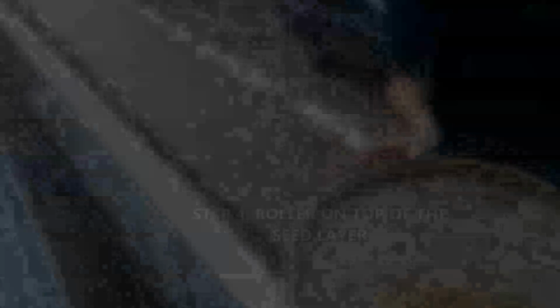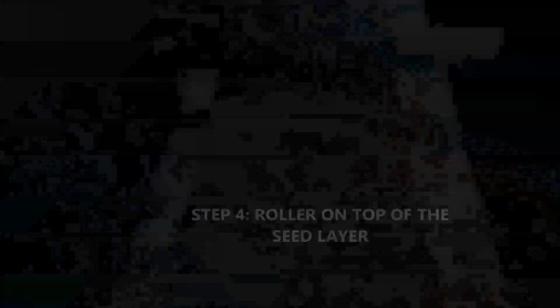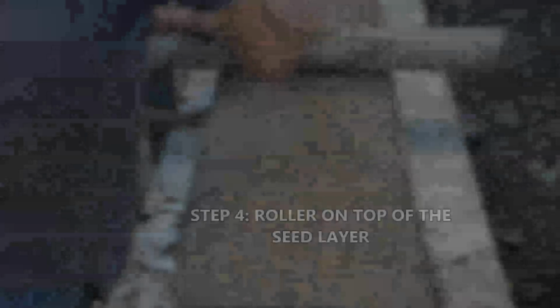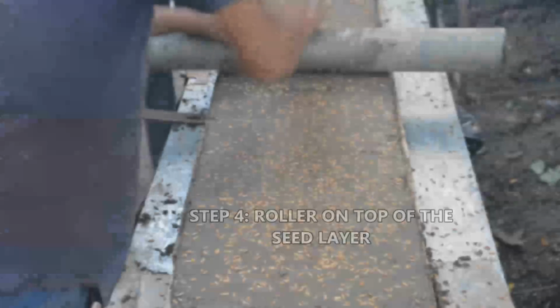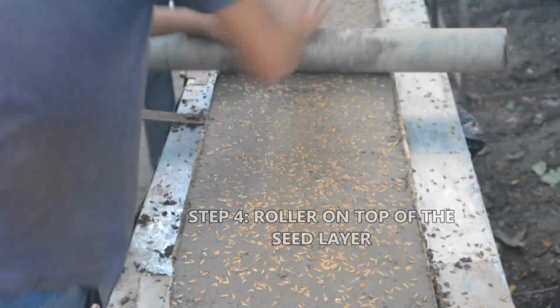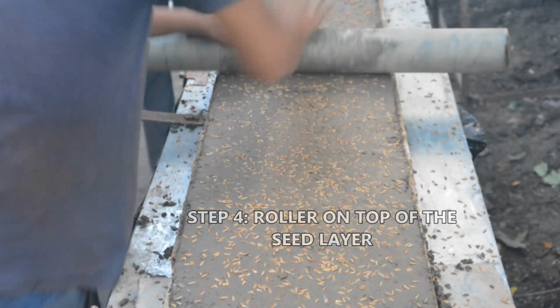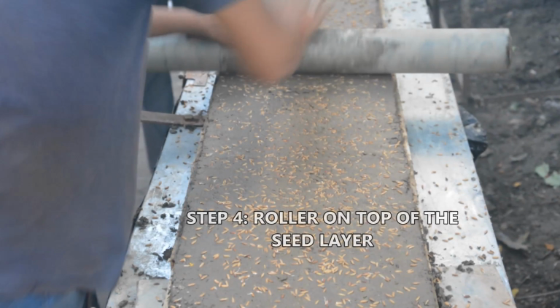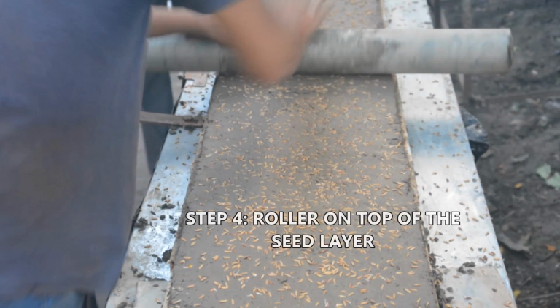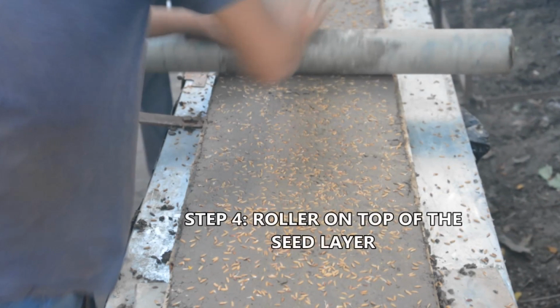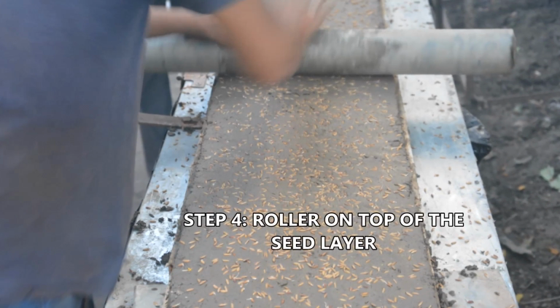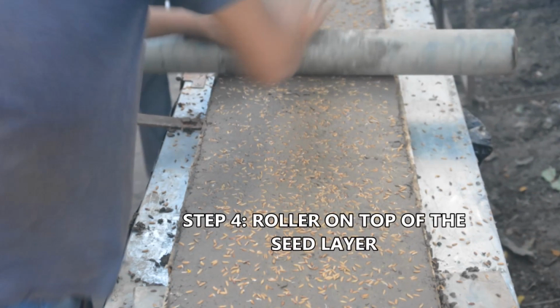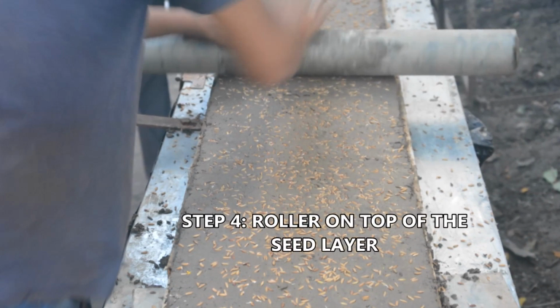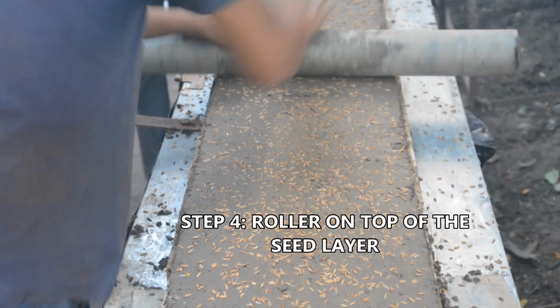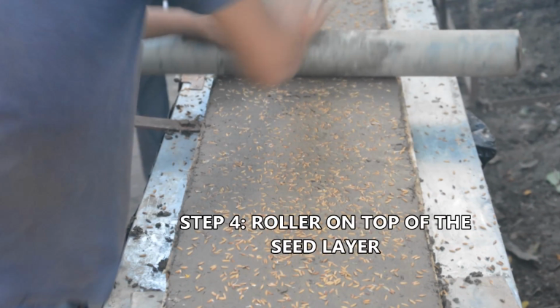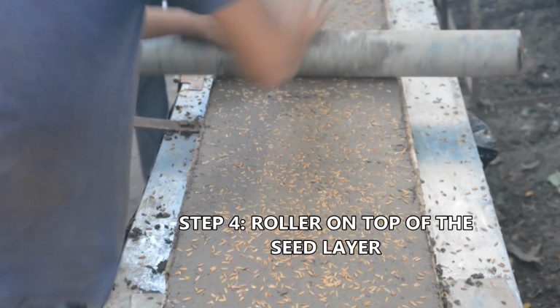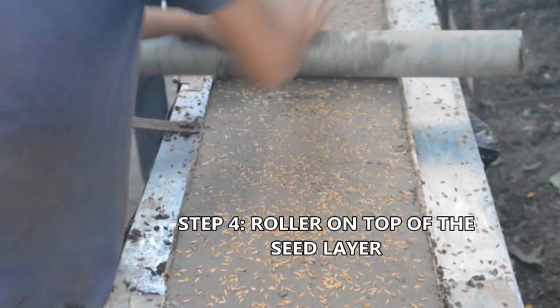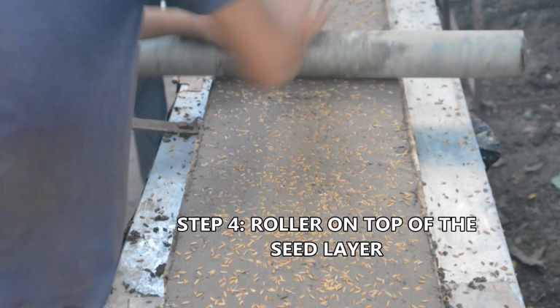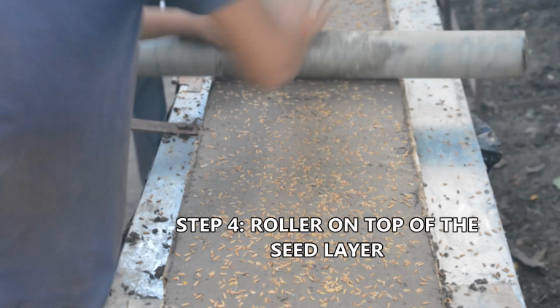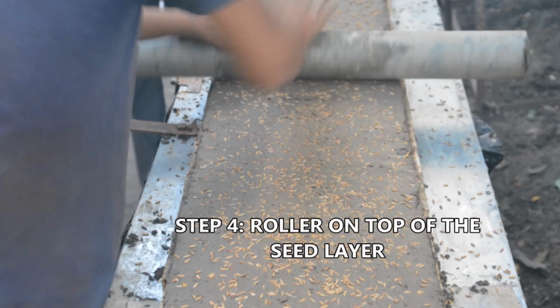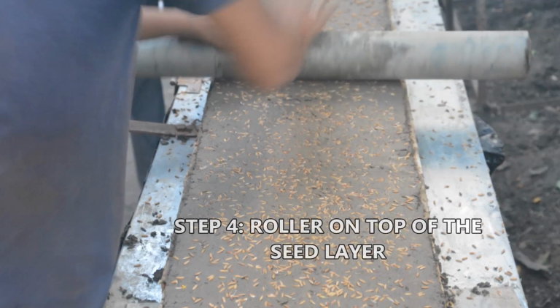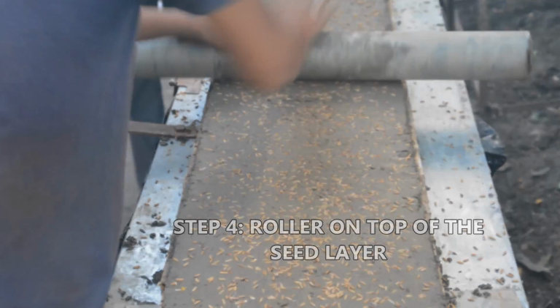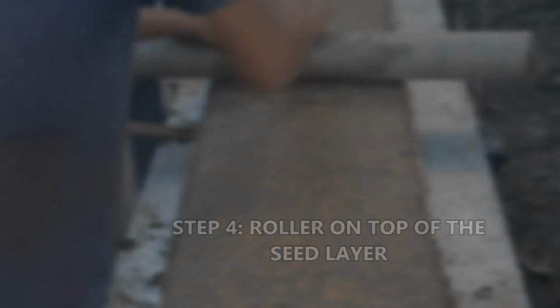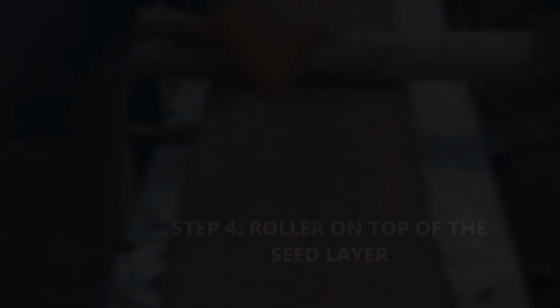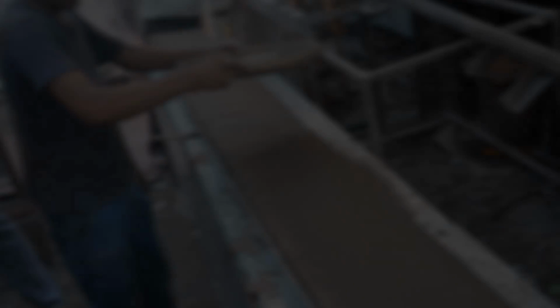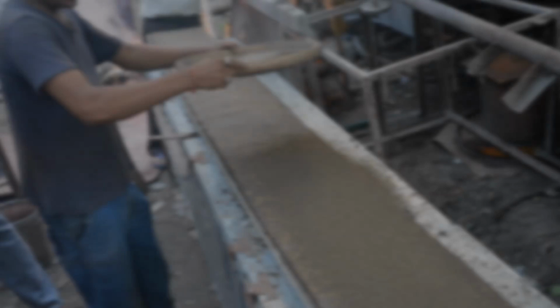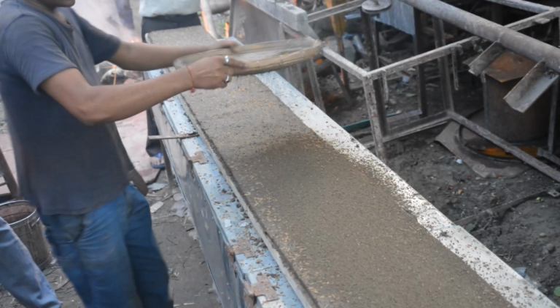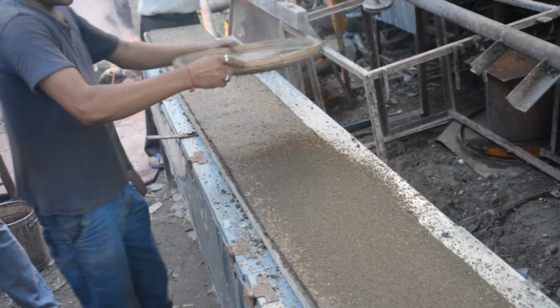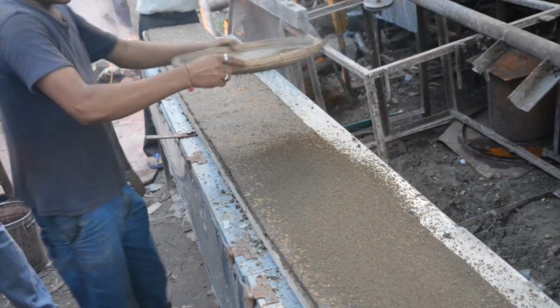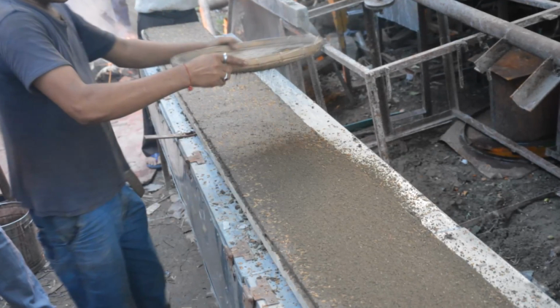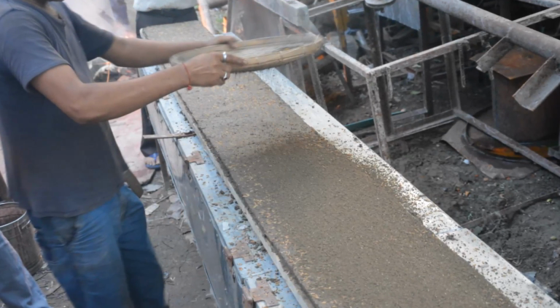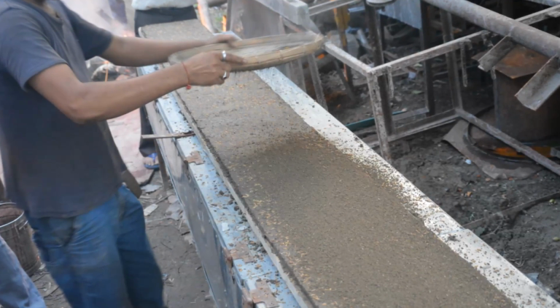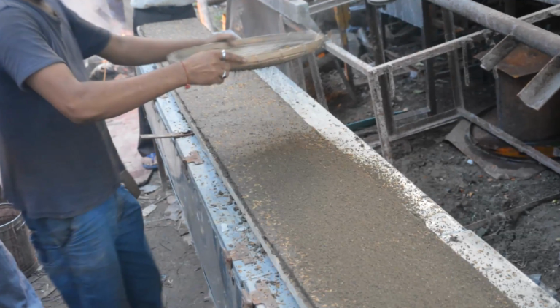Step 4: A roller is rolled on top of the seed layer. This makes the seeds go inside the soil so that birds do not come and eat the grains.